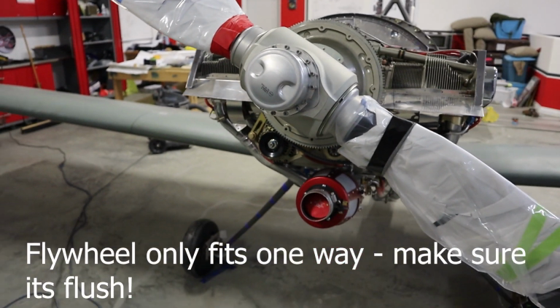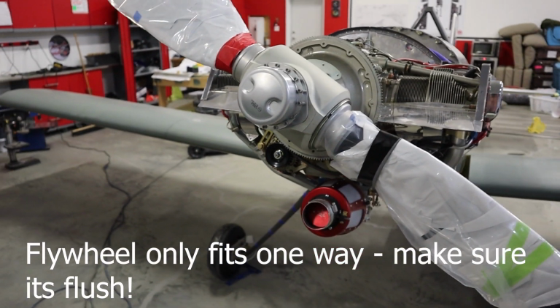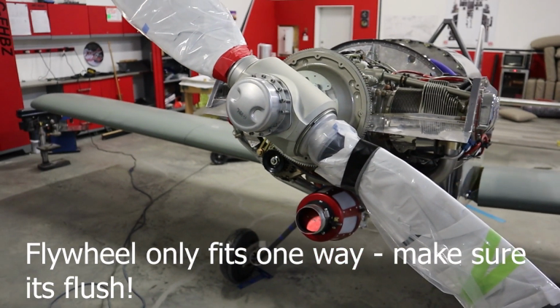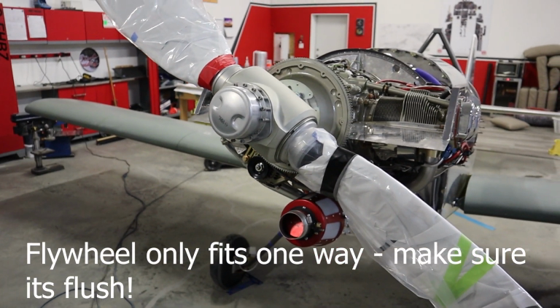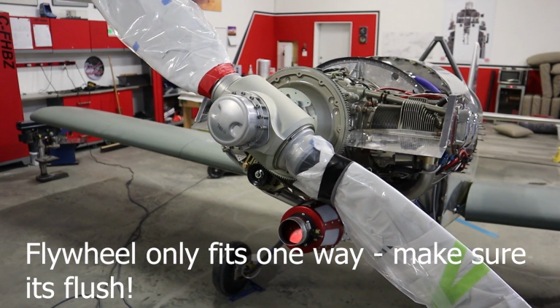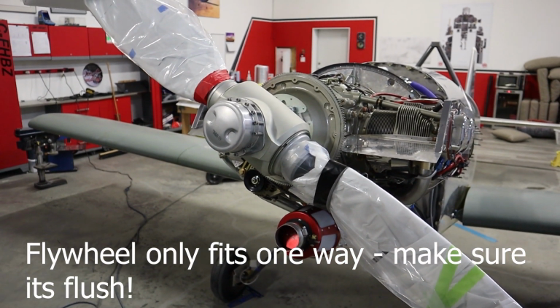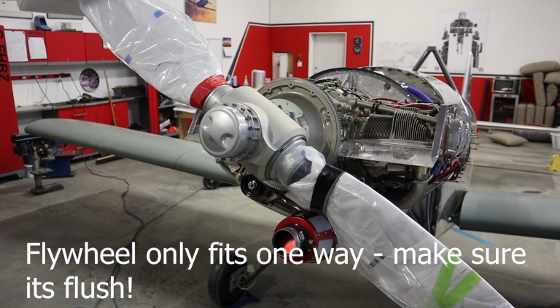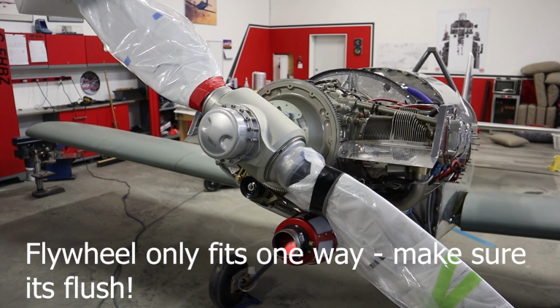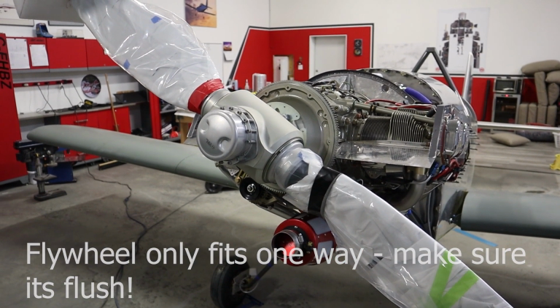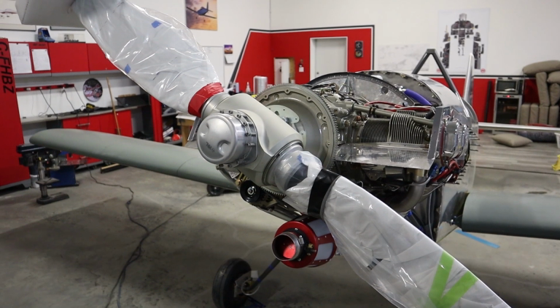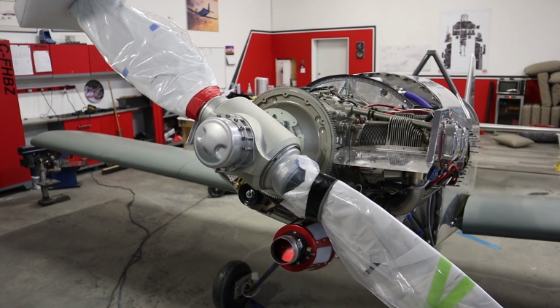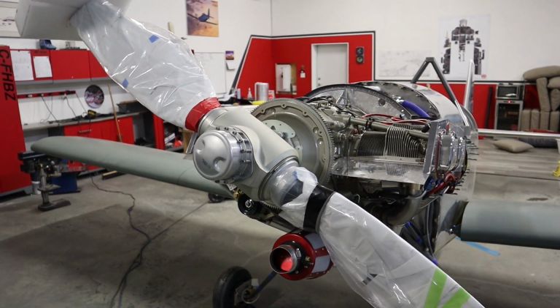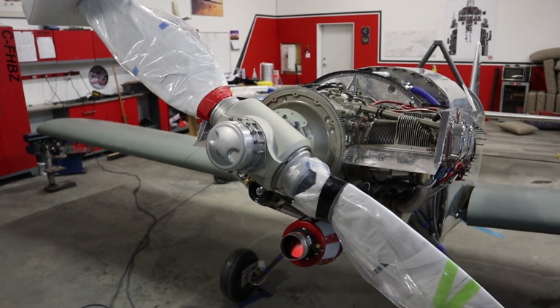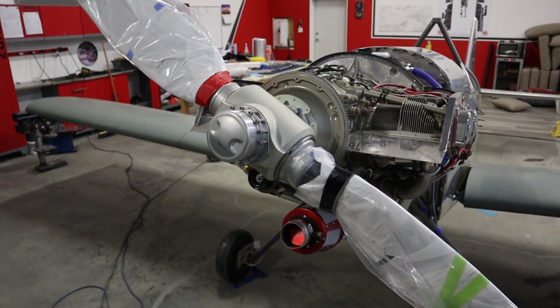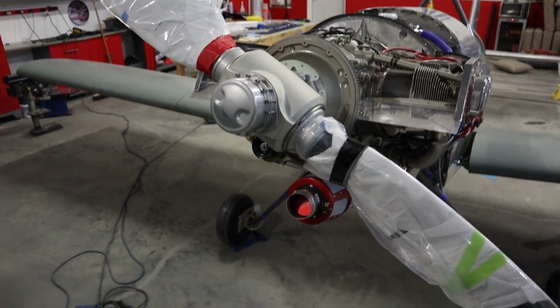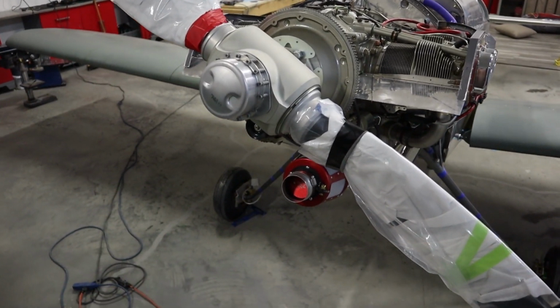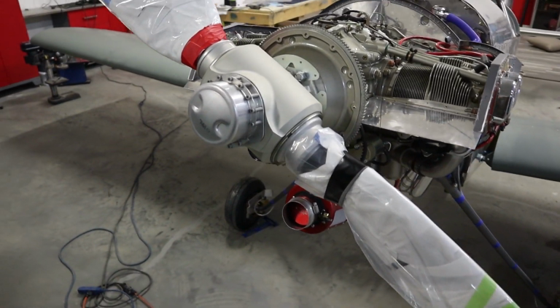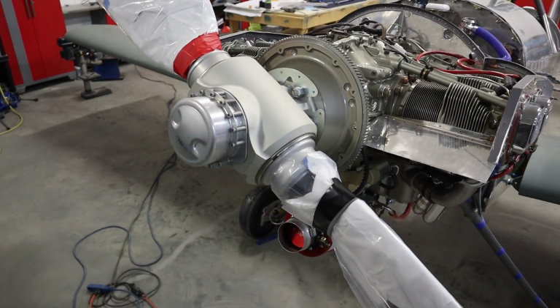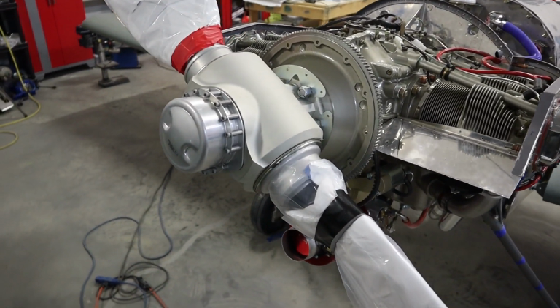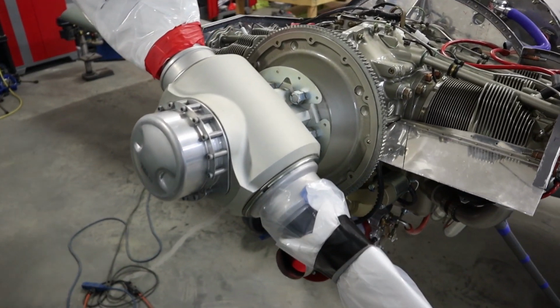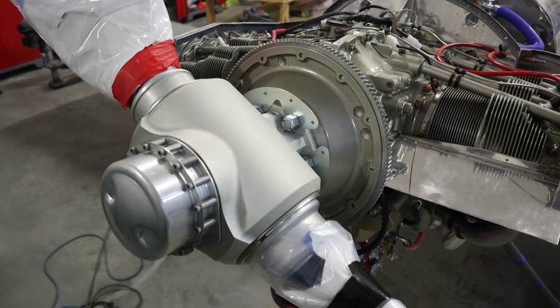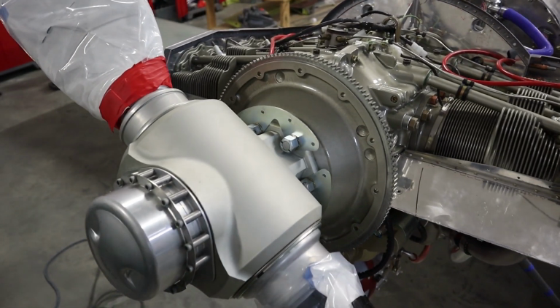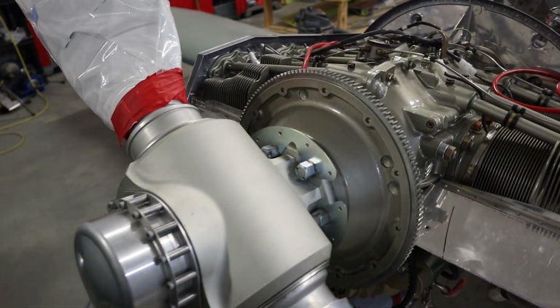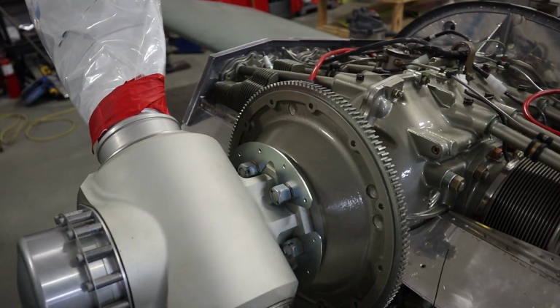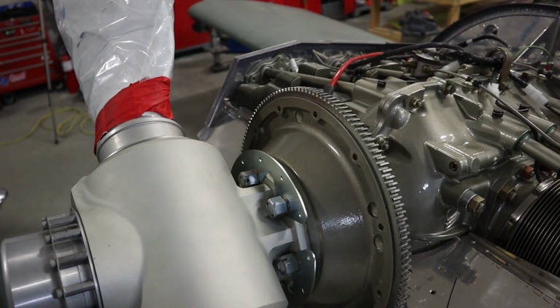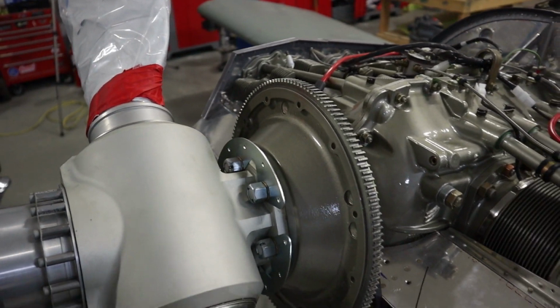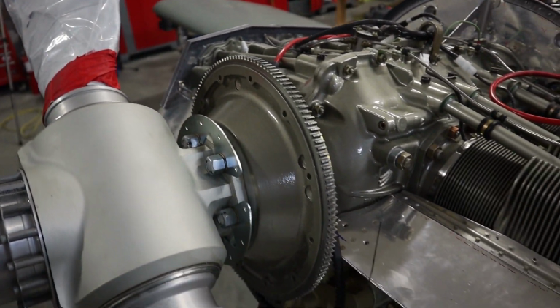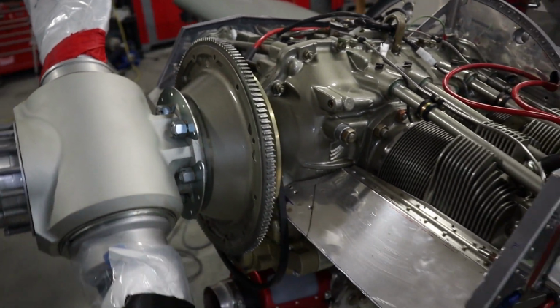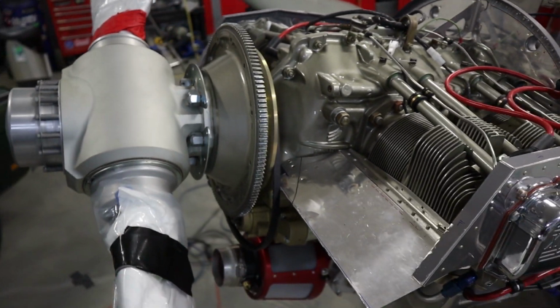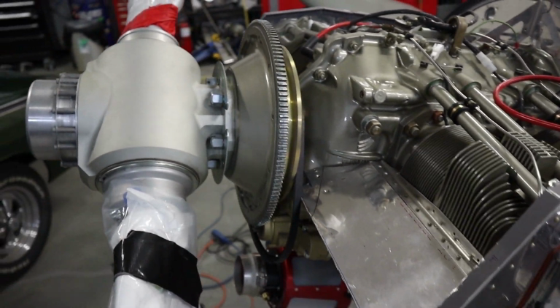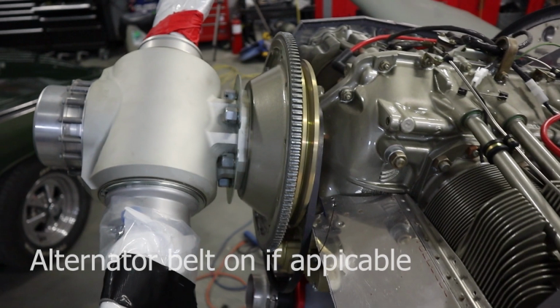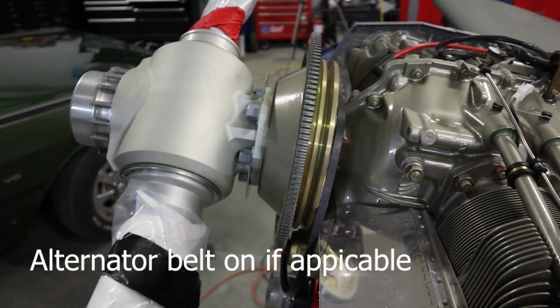Now the flywheel is the first thing to put on. It may already be on with a couple of bolts holding it in place, so you might have to take those off. It will only go in one orientation, so just keep rotating the bolt pattern until it sits nice and flush without any force on the crankshaft.